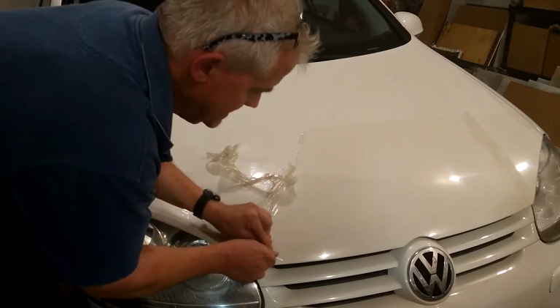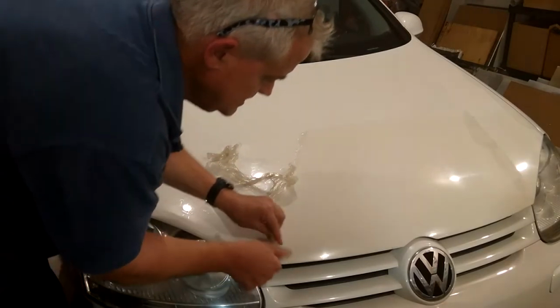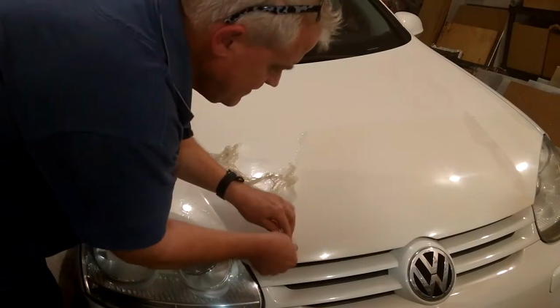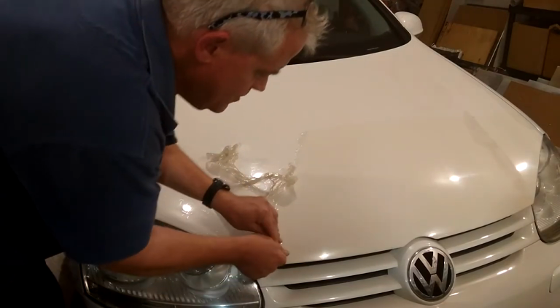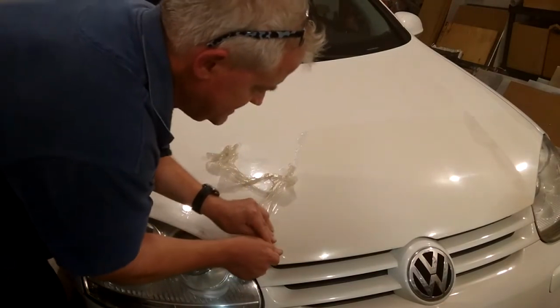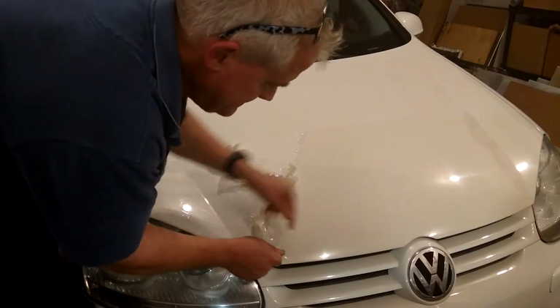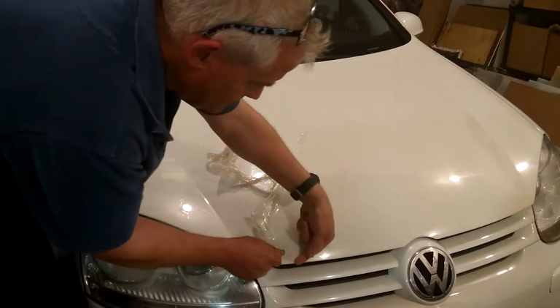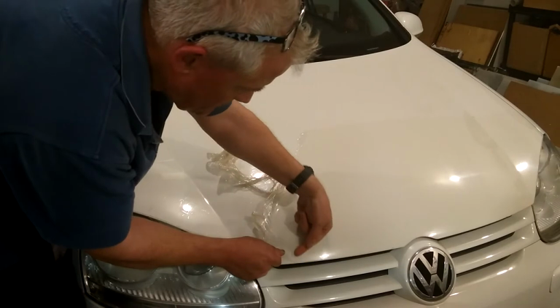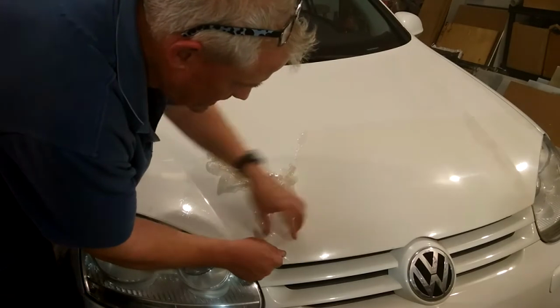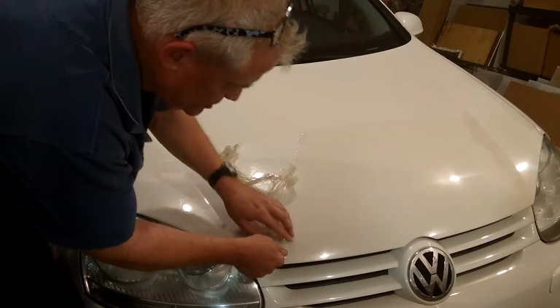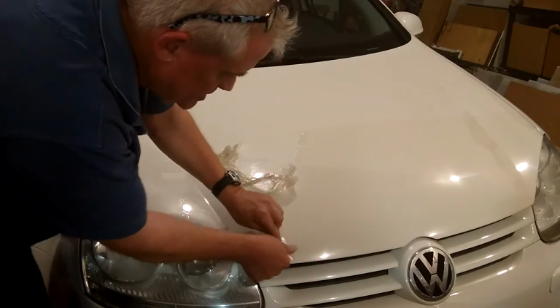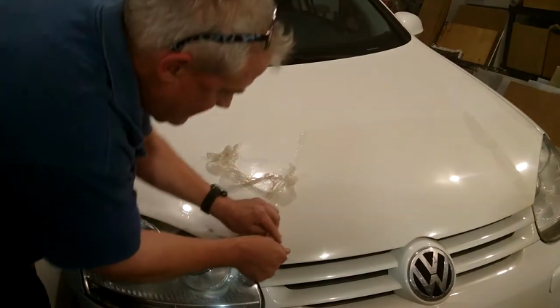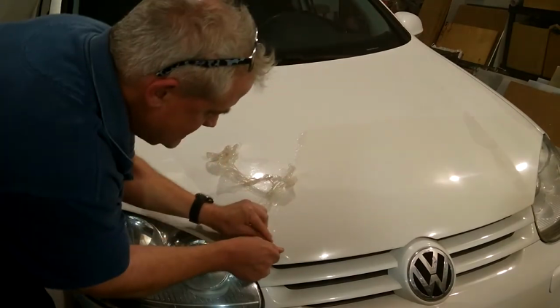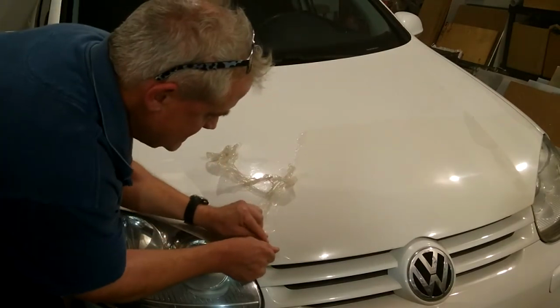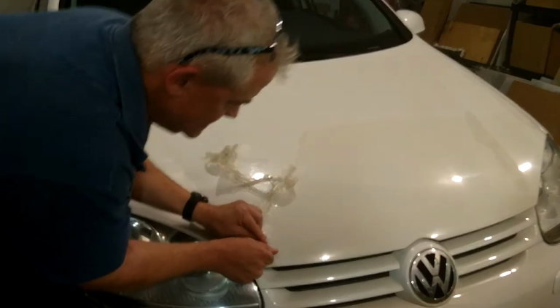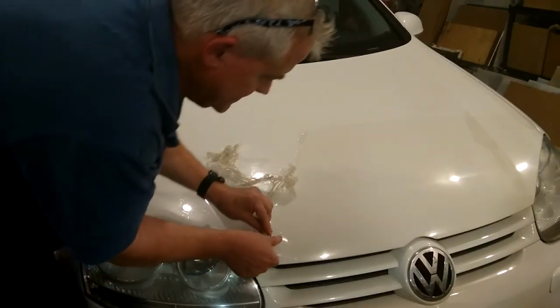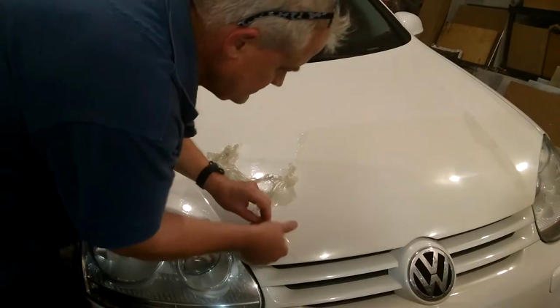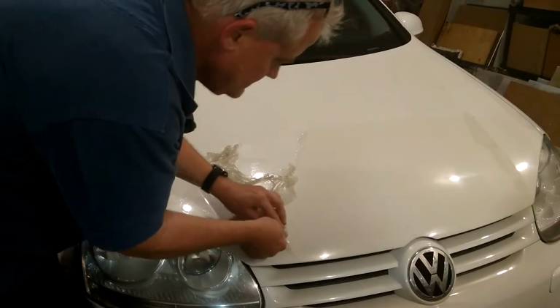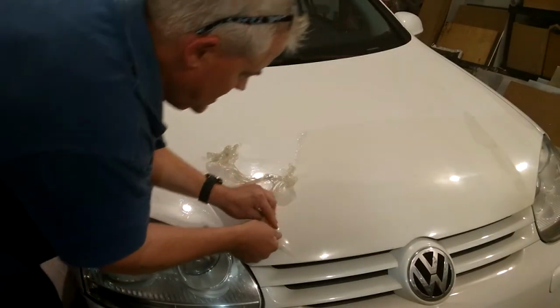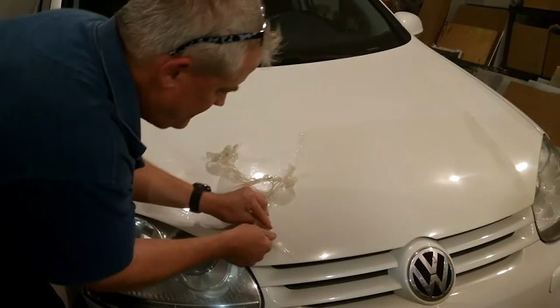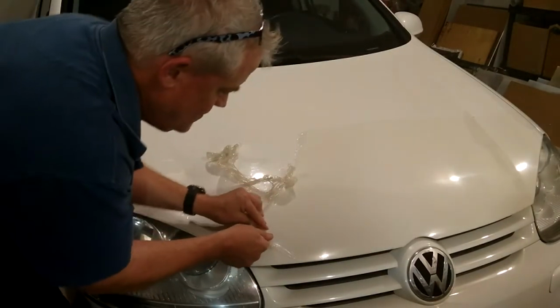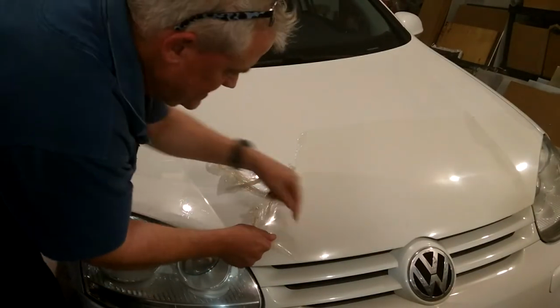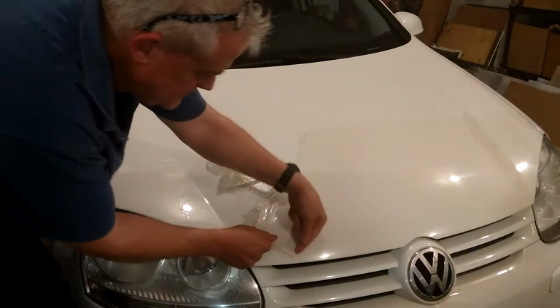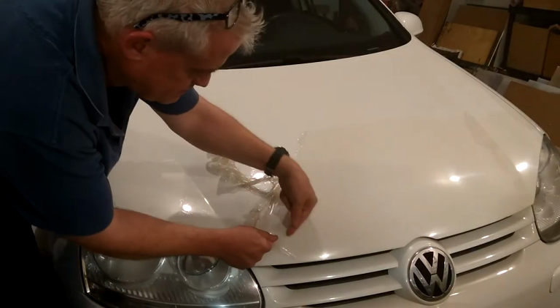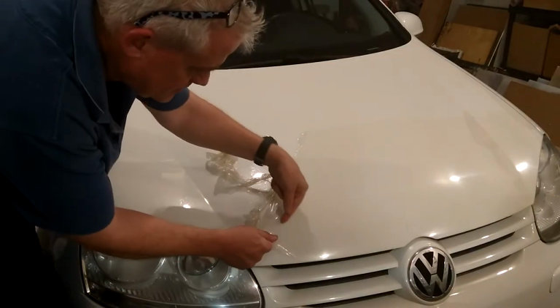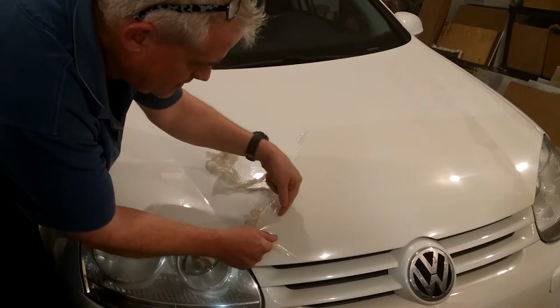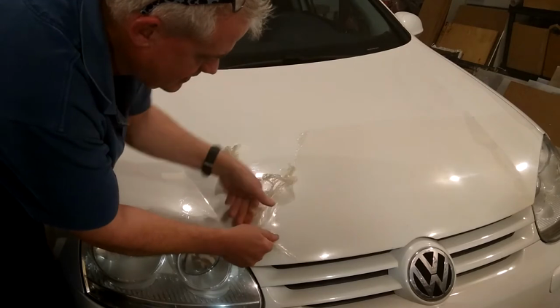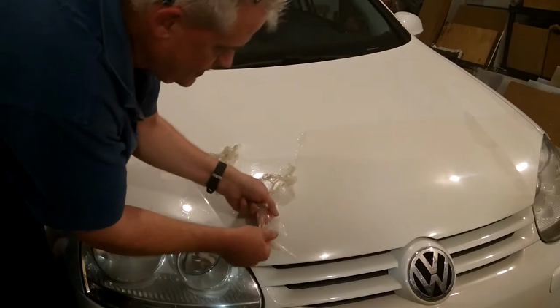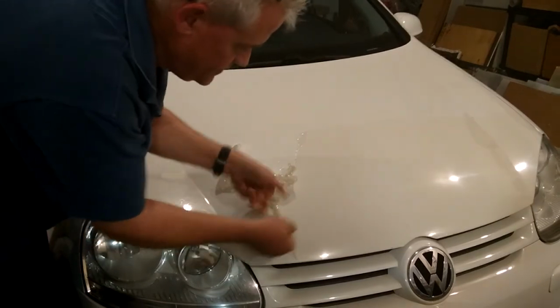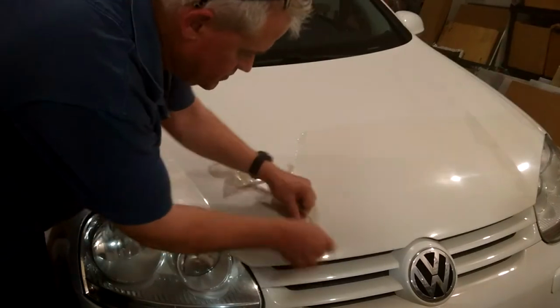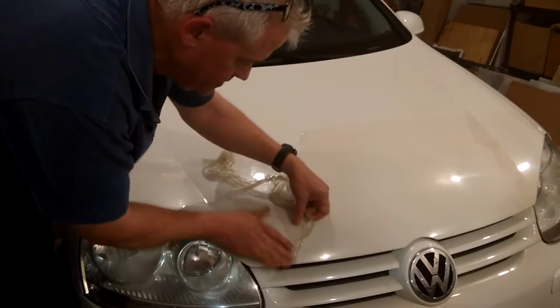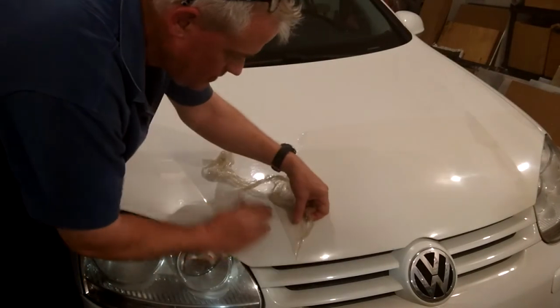As you stretch it, it forms this bubble. And then there's no glue here at all.